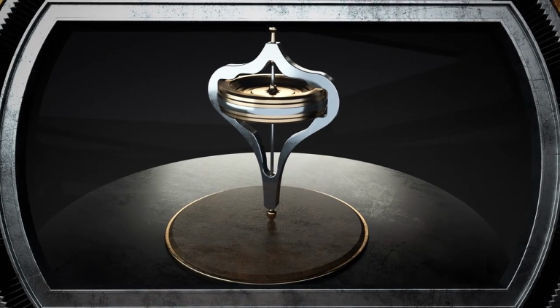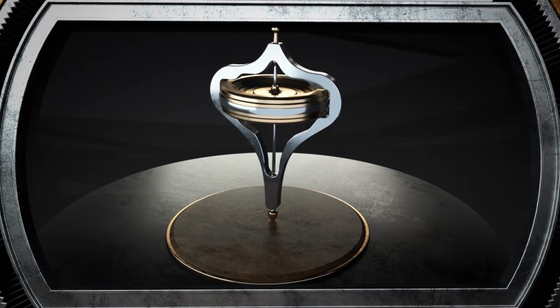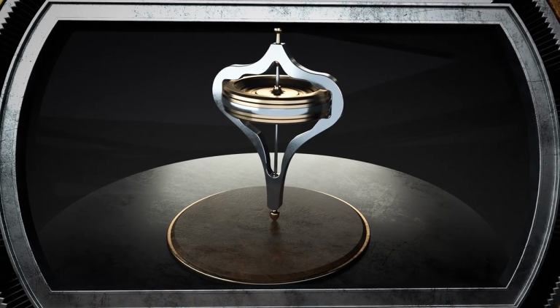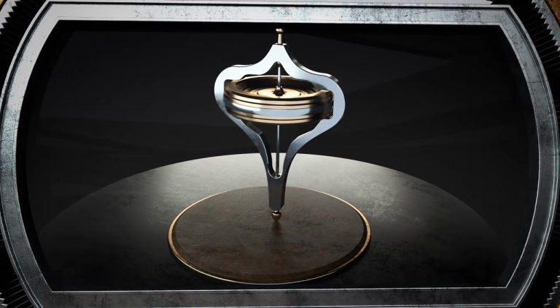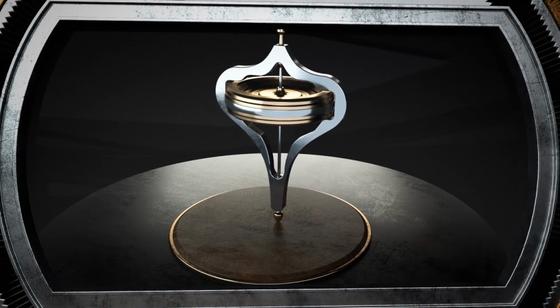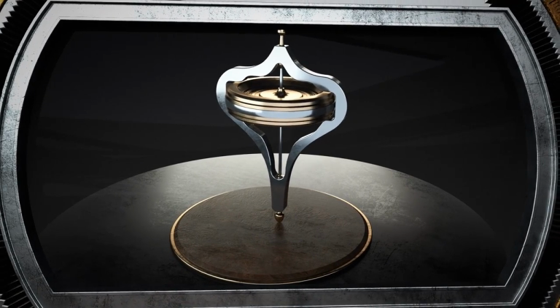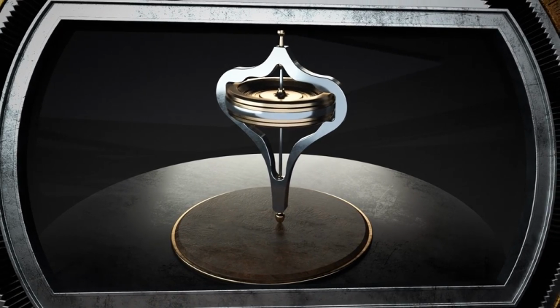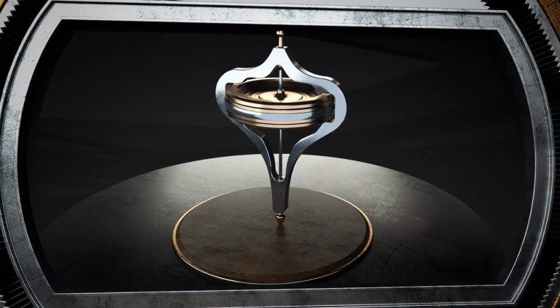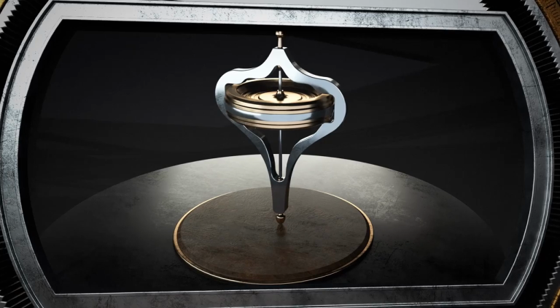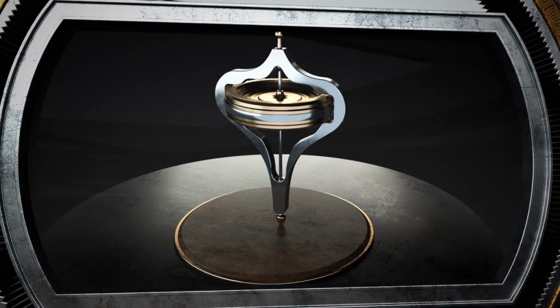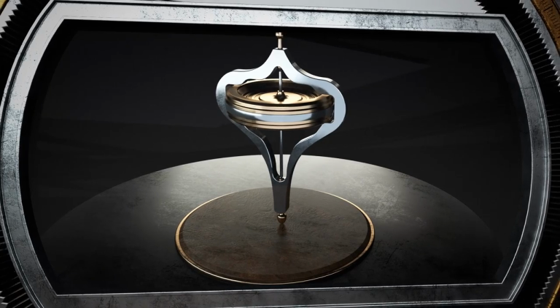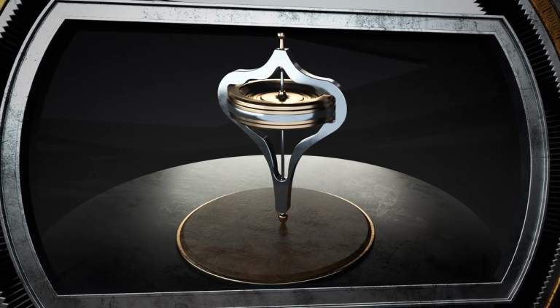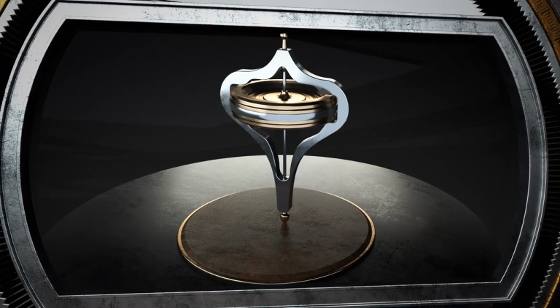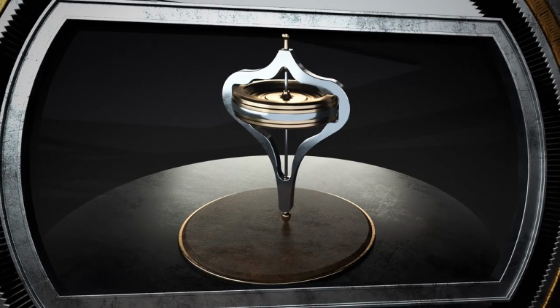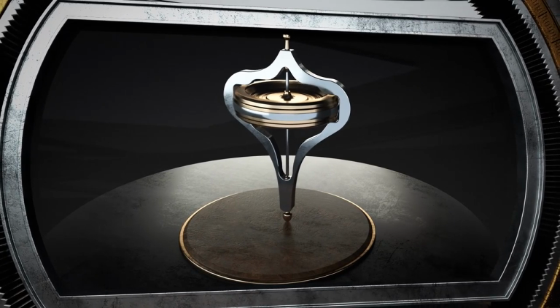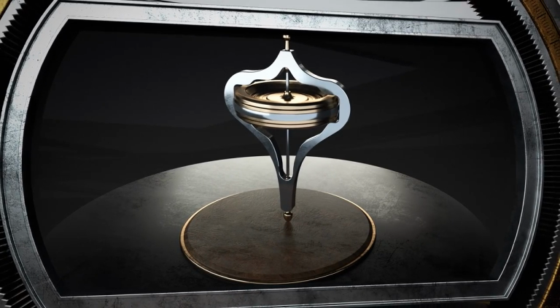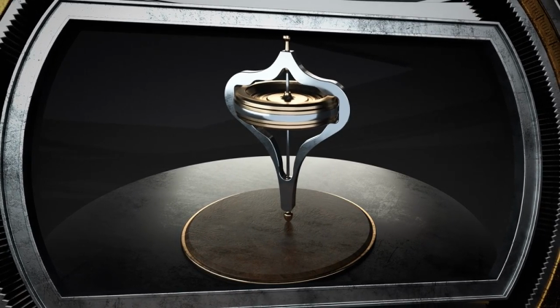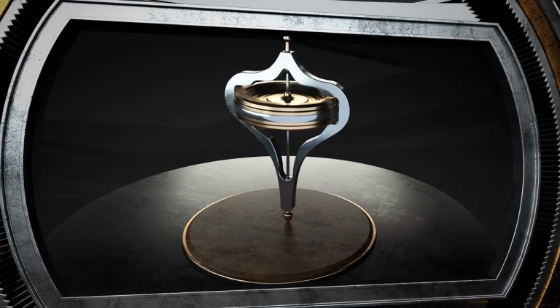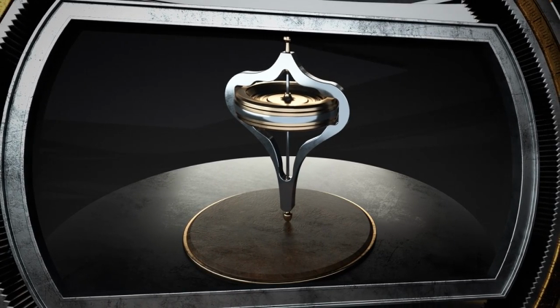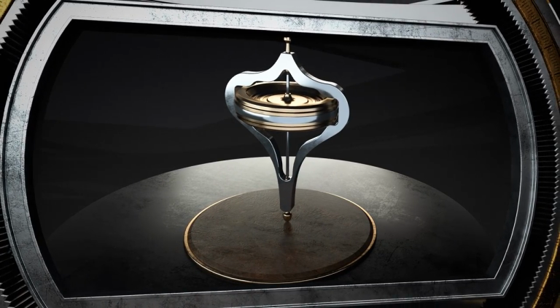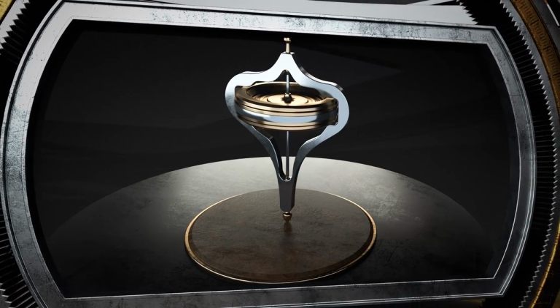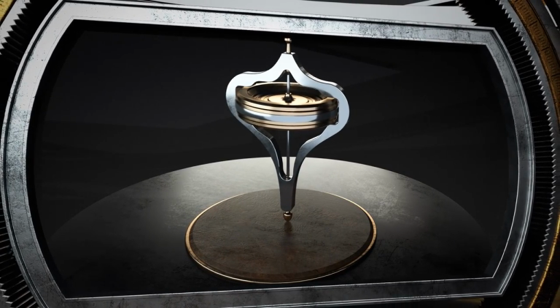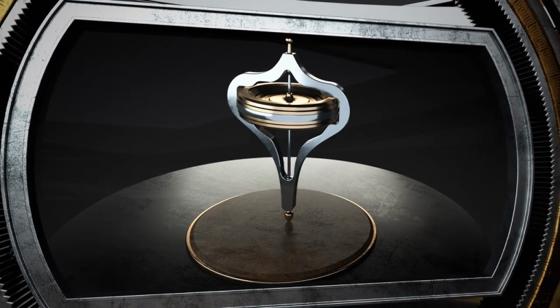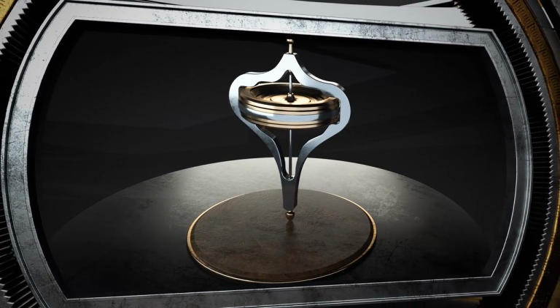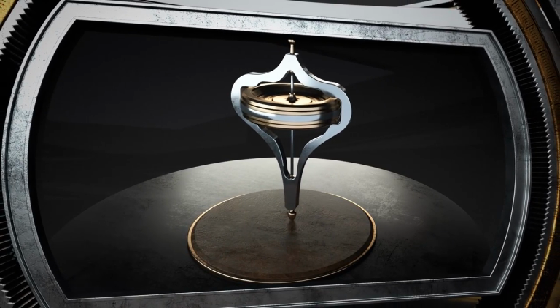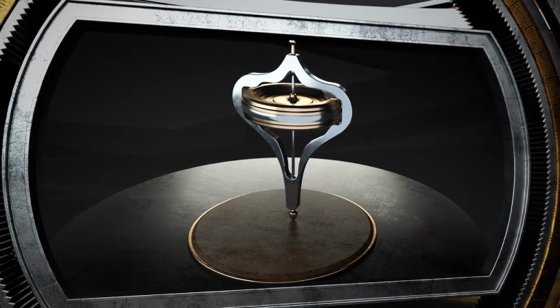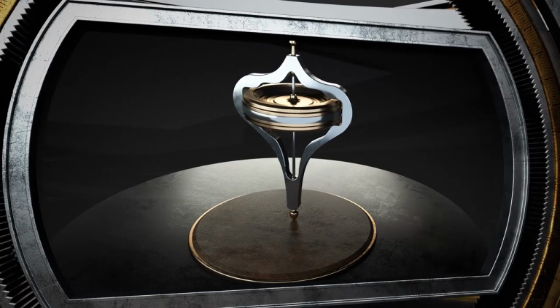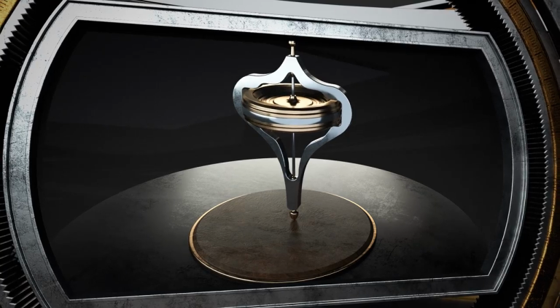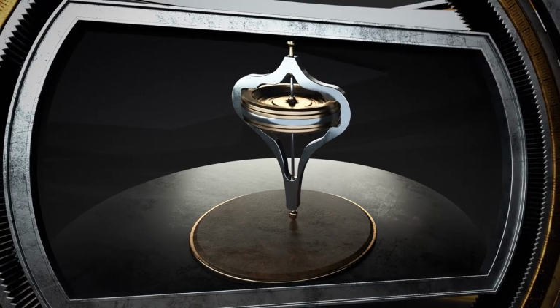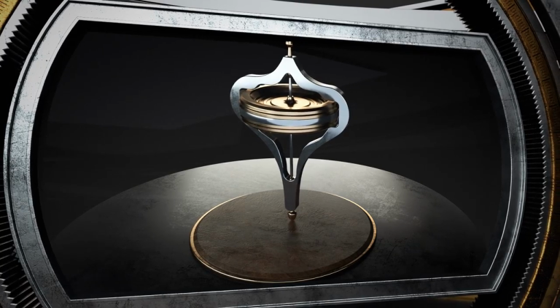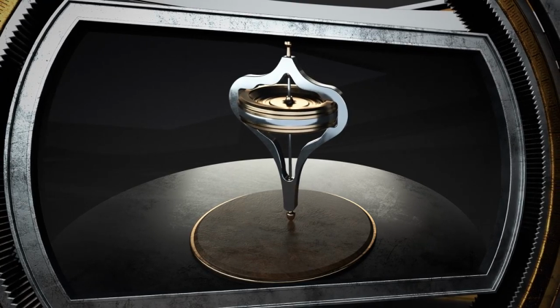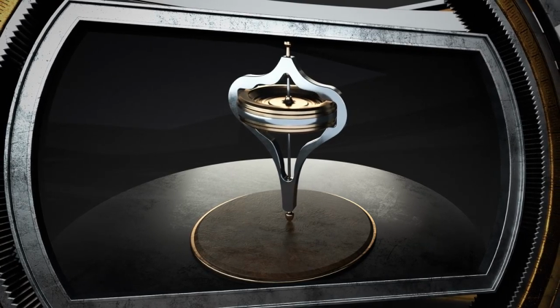This is precisely why the first gyro cars failed. In those days, engines often stalled, and if the flywheel stopped, the car just fell over onto its side.